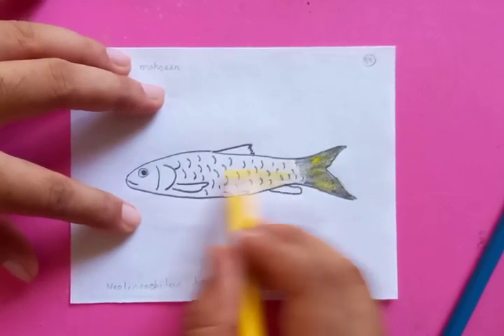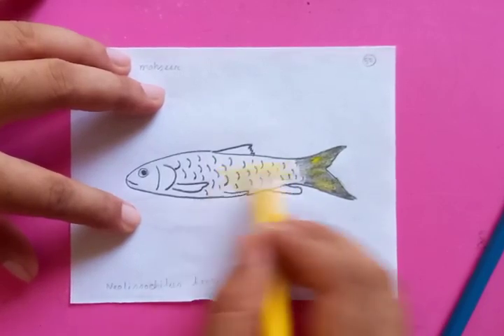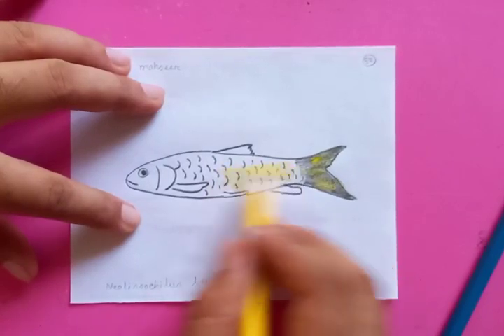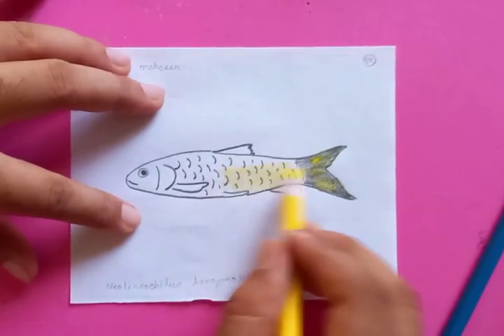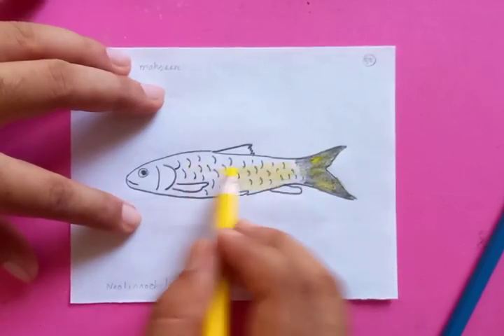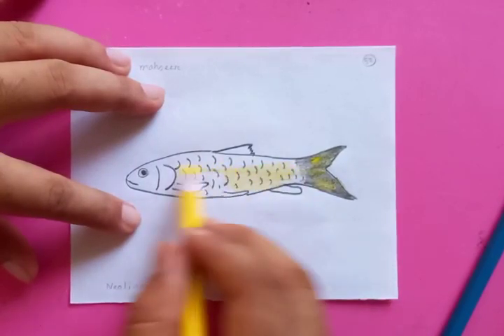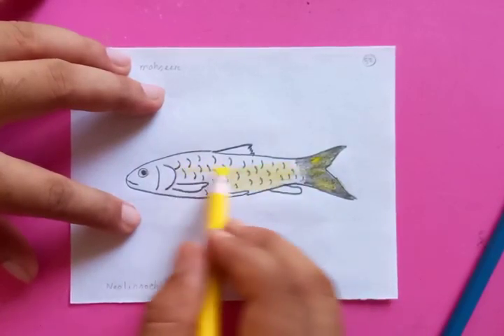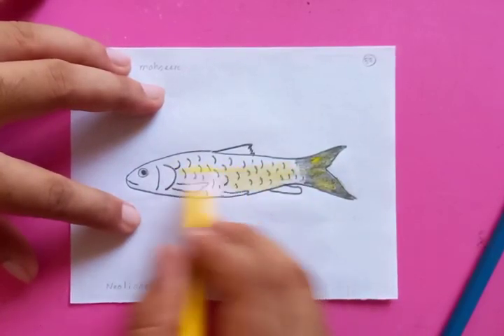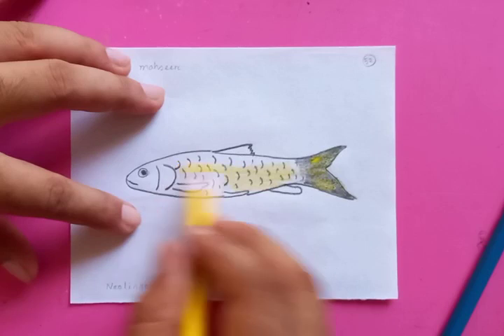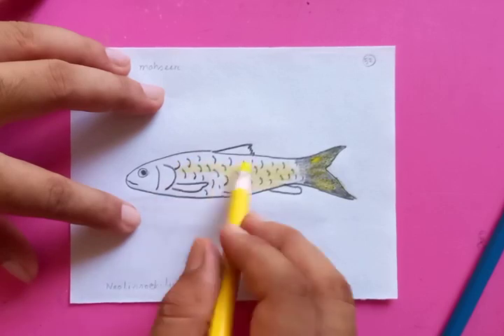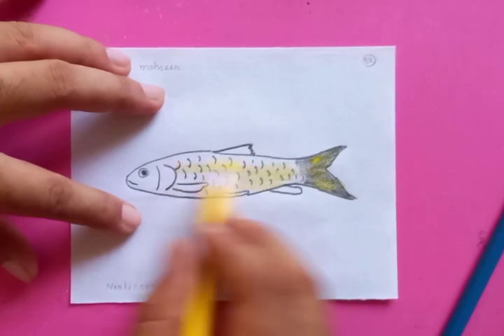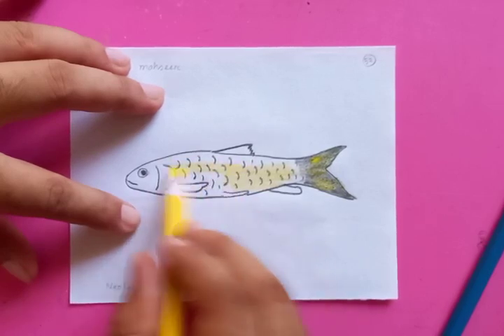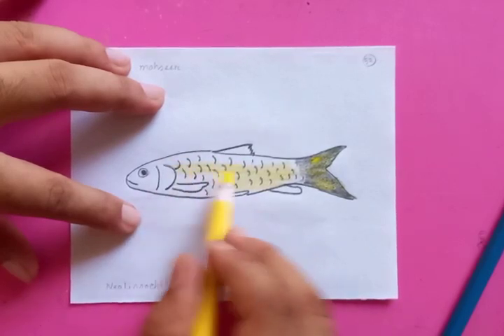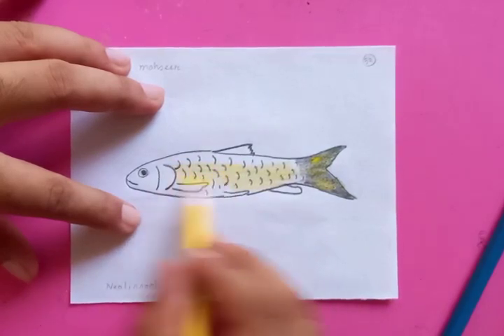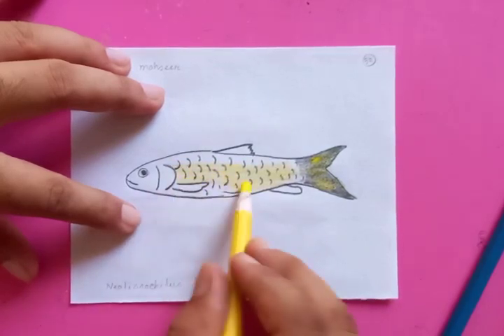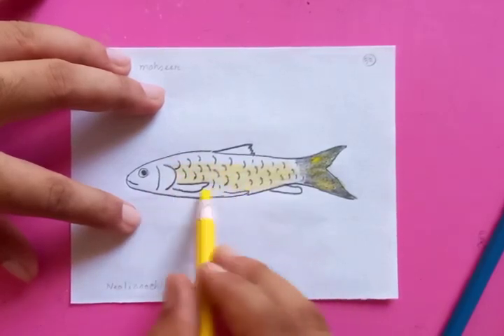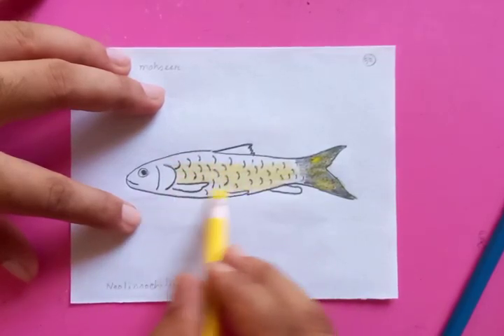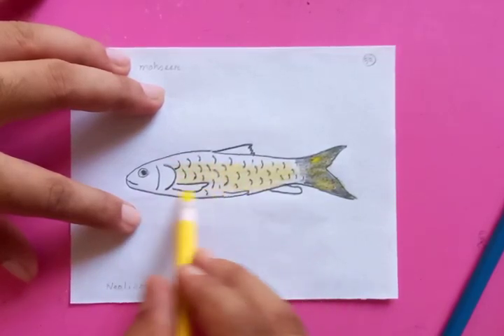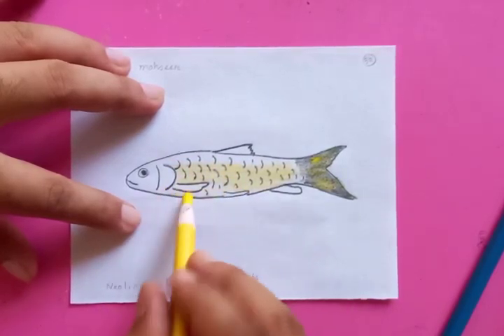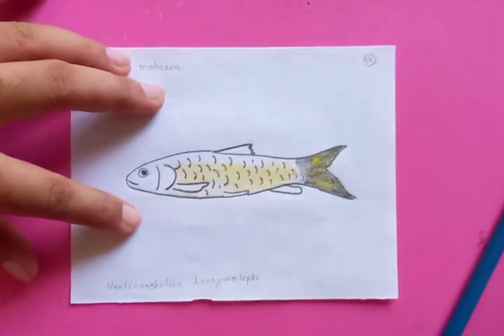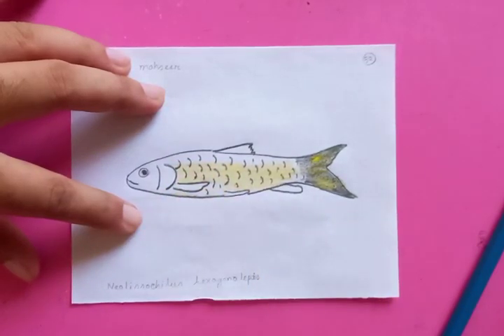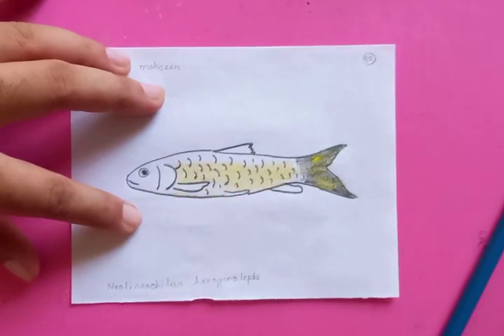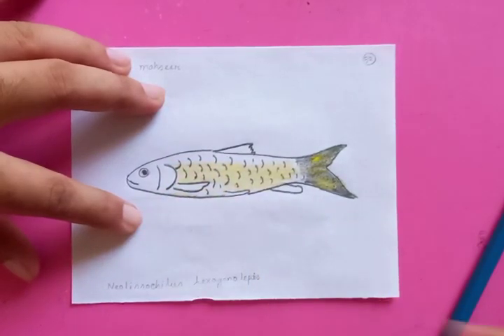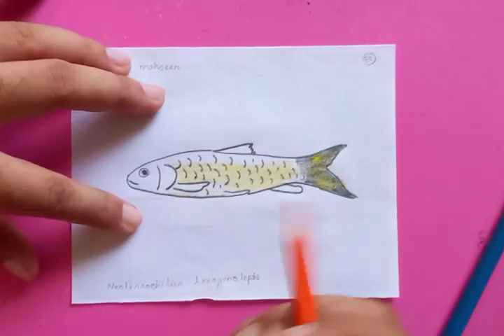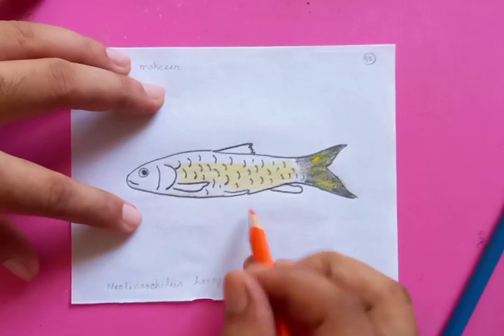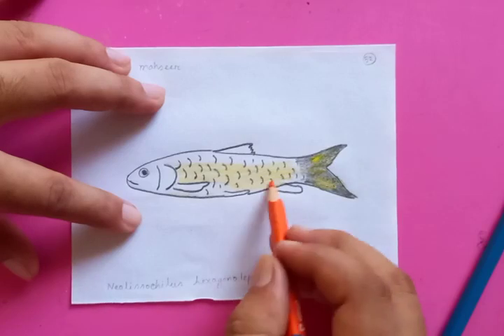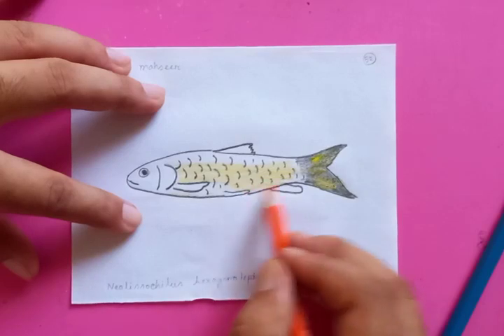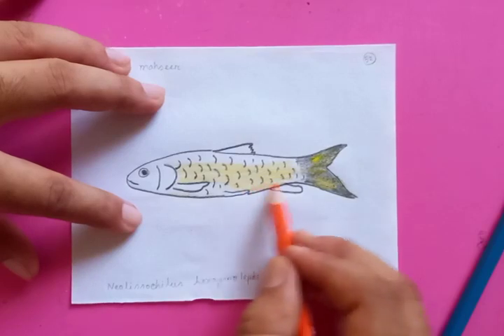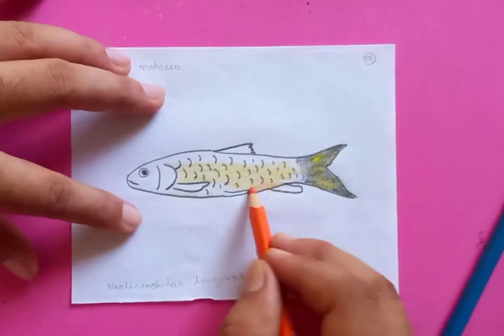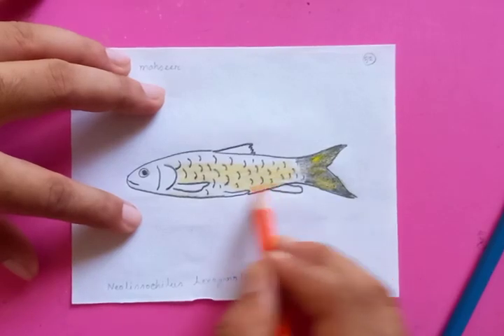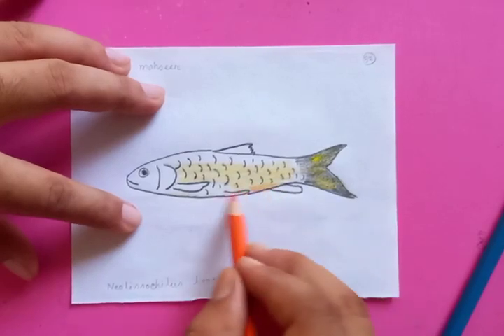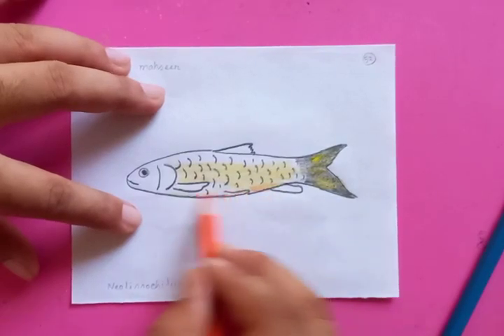Also putting the yellow color for the whole body and orange color to the belly.